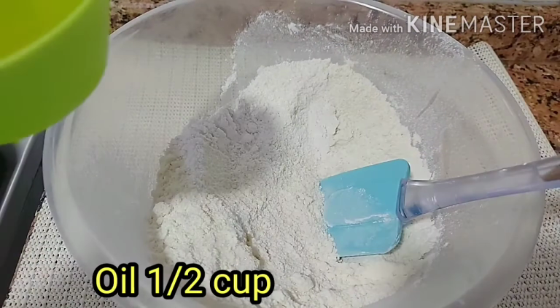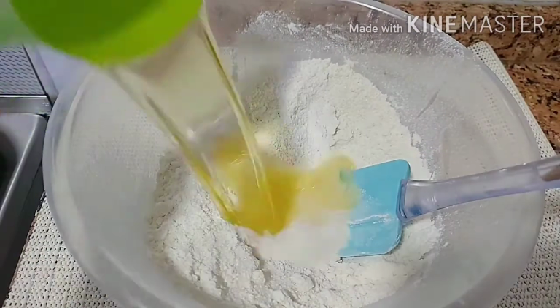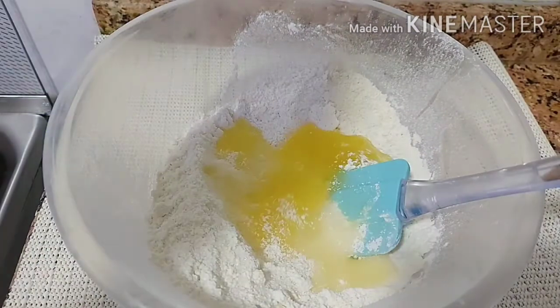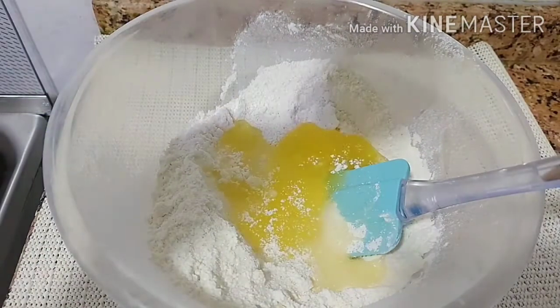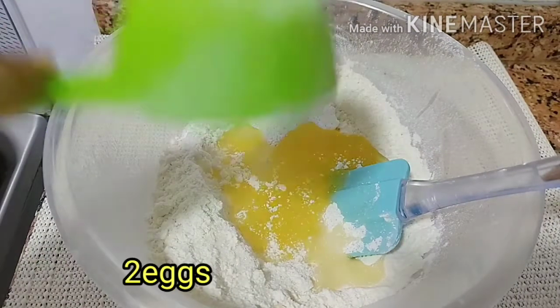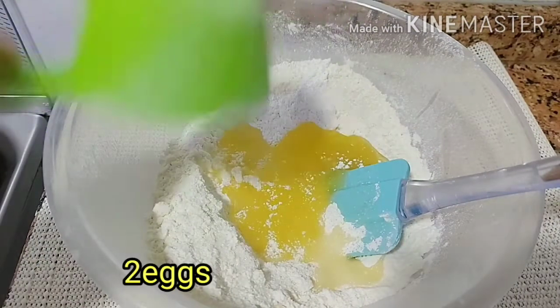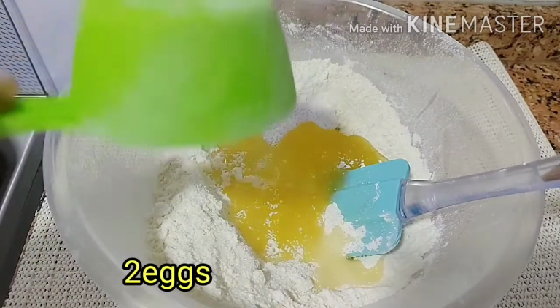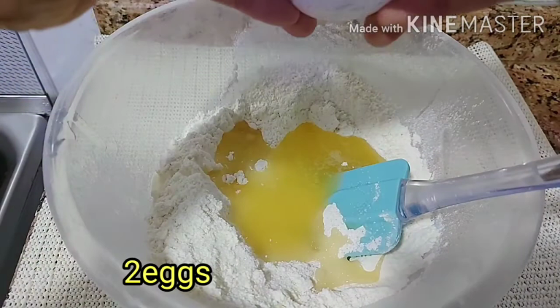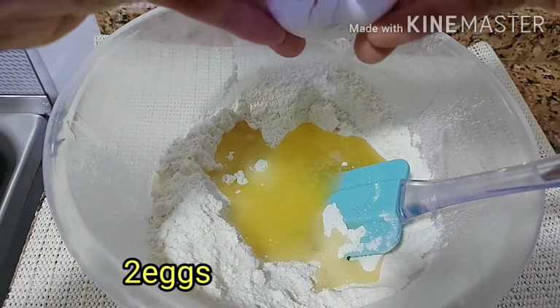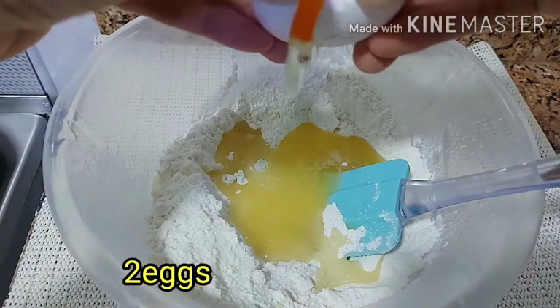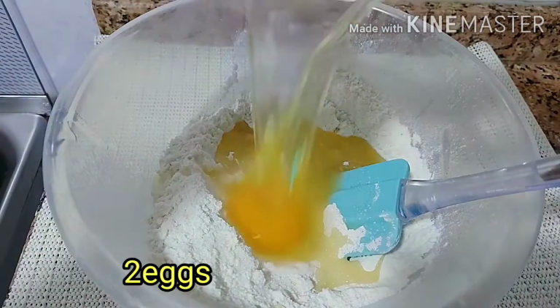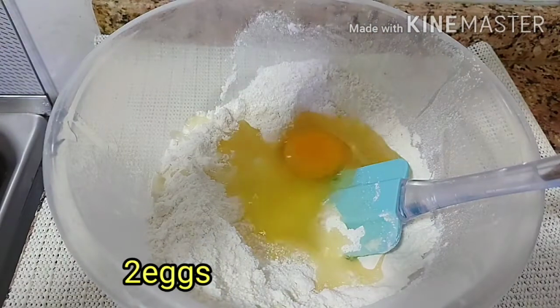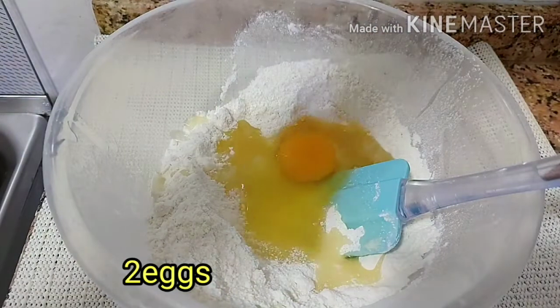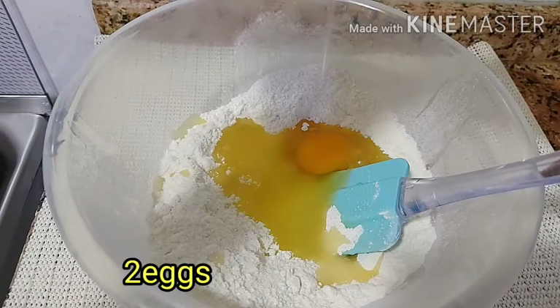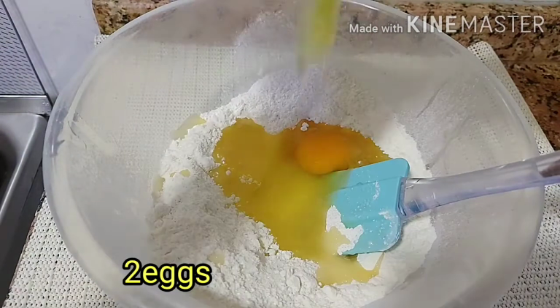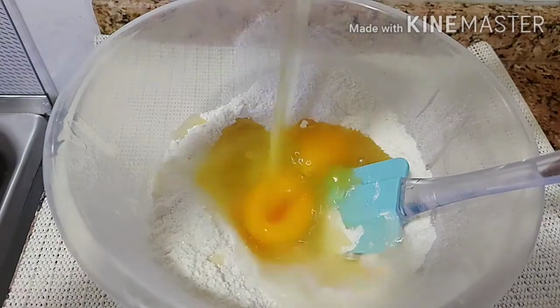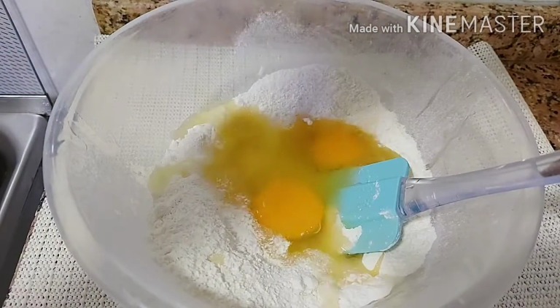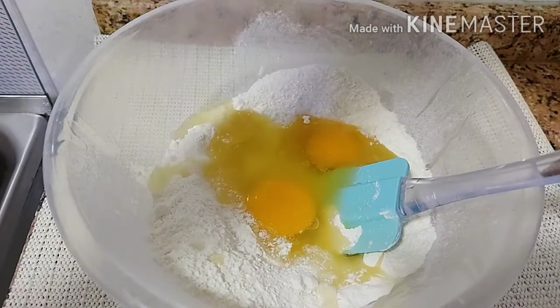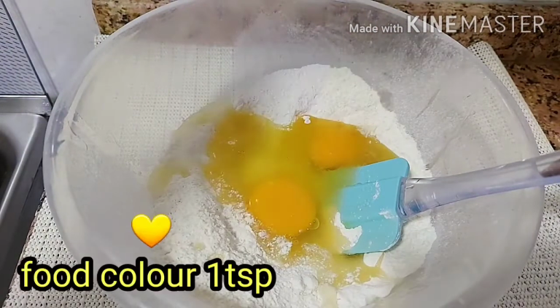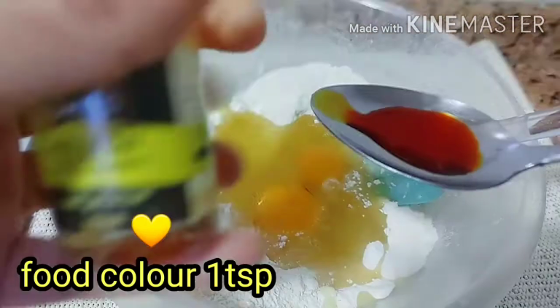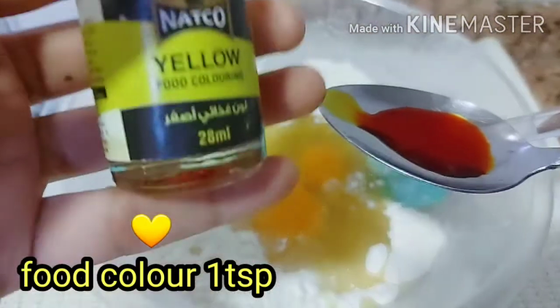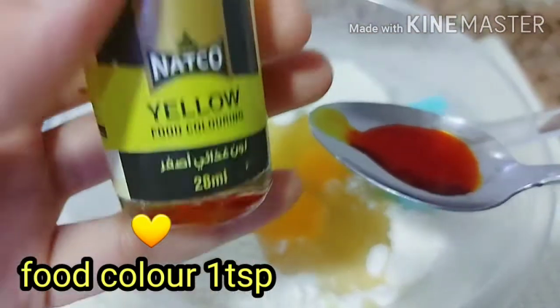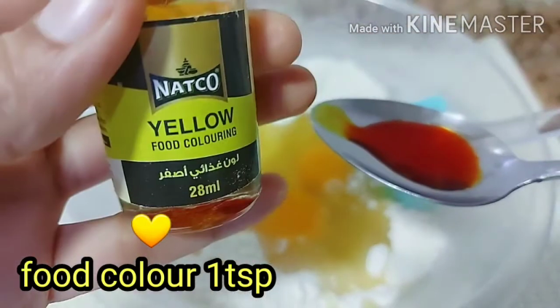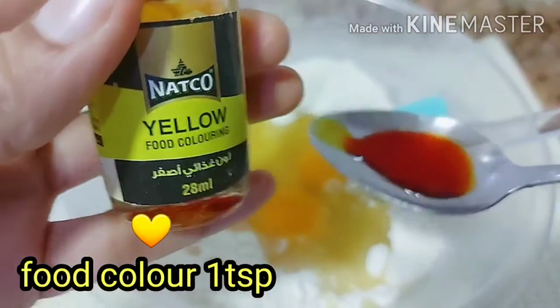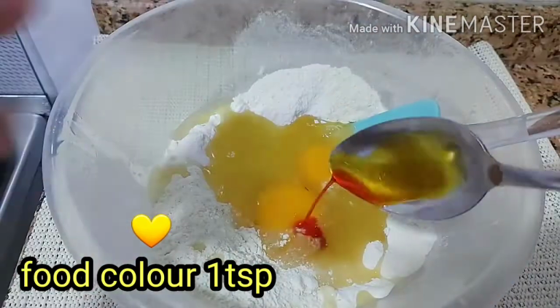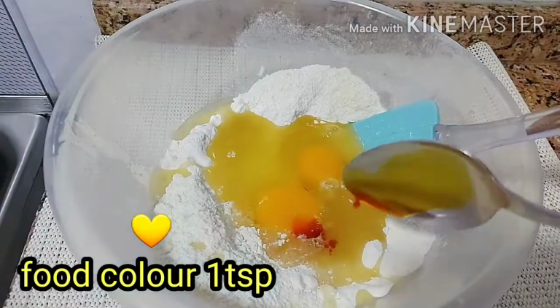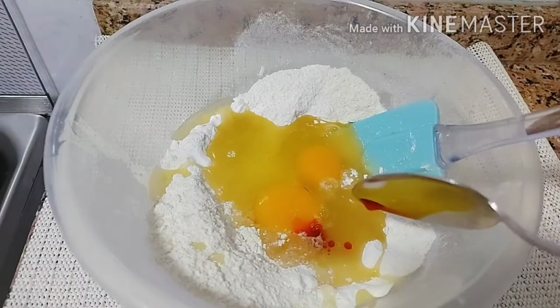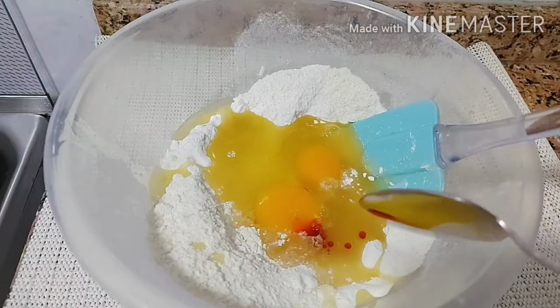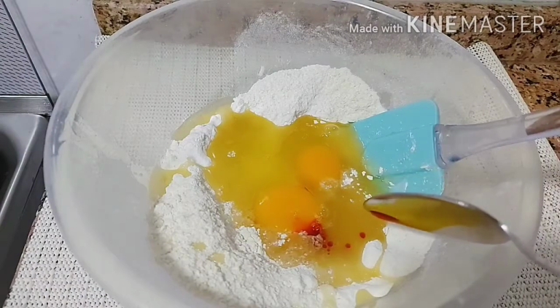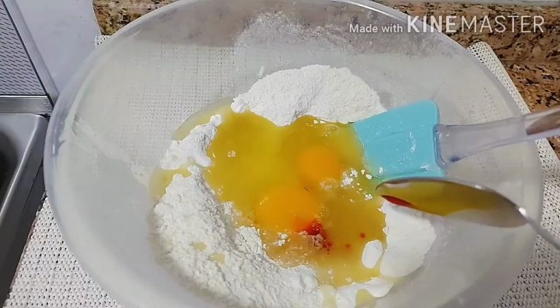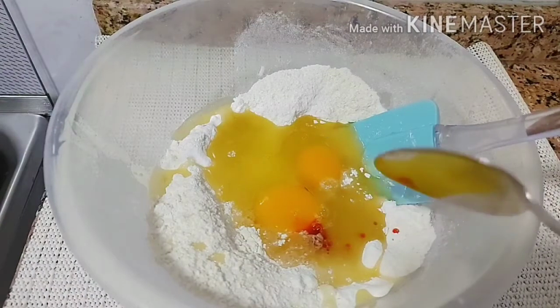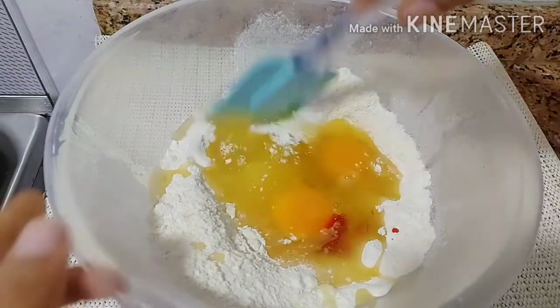Then I added half cup oil, 2 eggs at room temperature, and yellow food color. If you have vanilla essence, add 1 teaspoon at this stage.